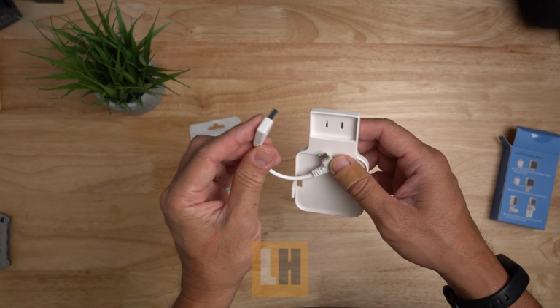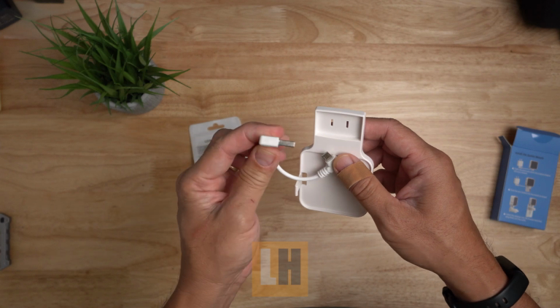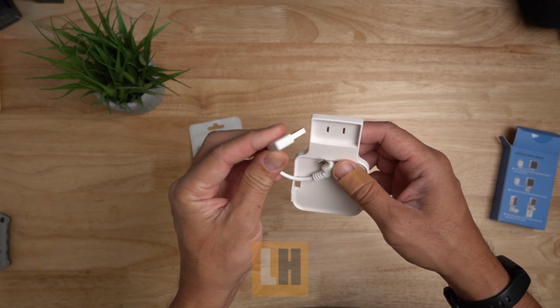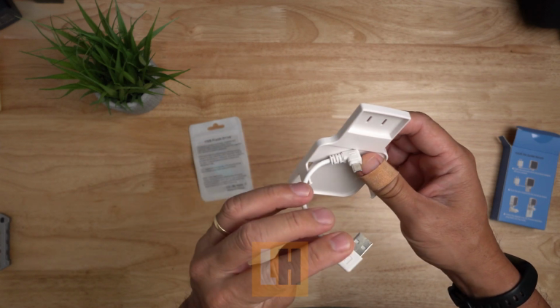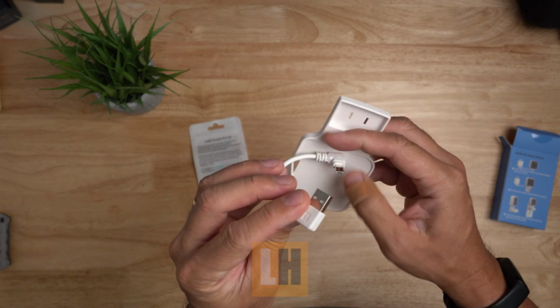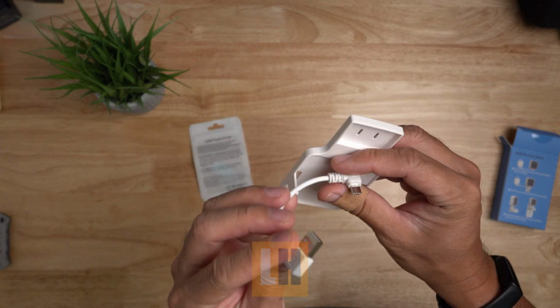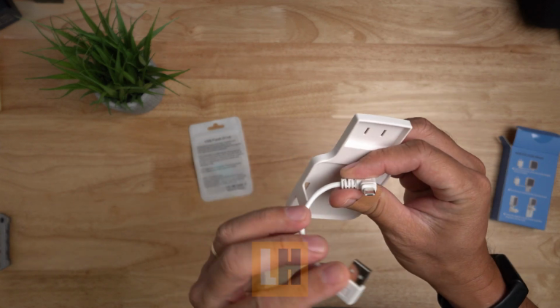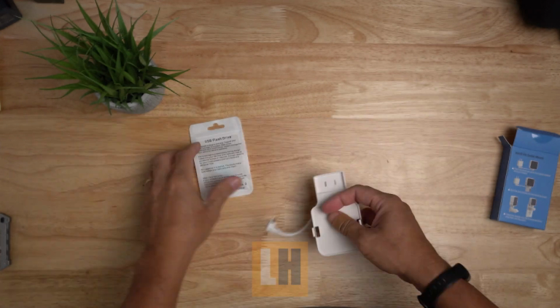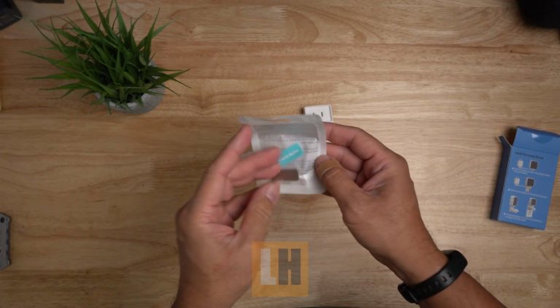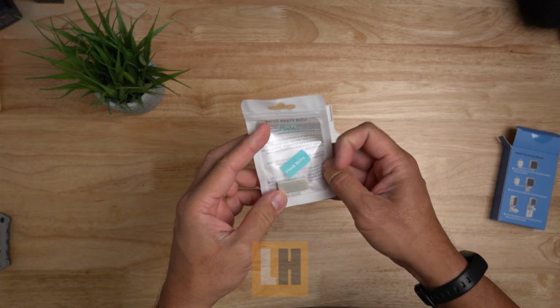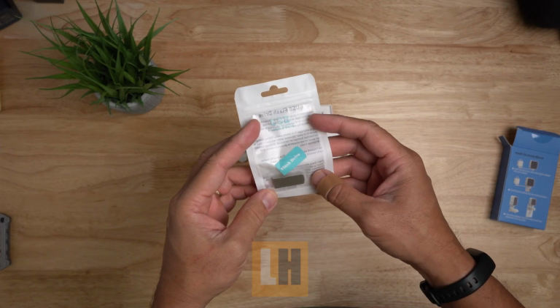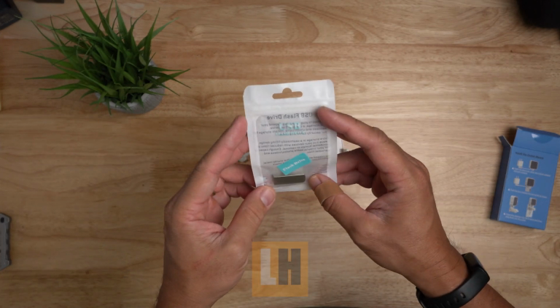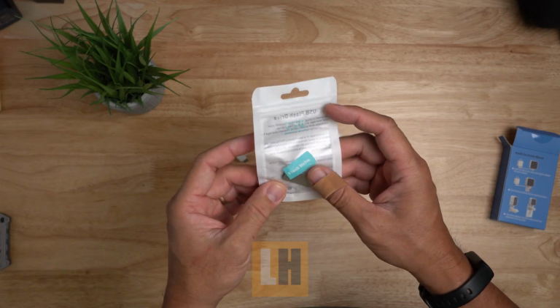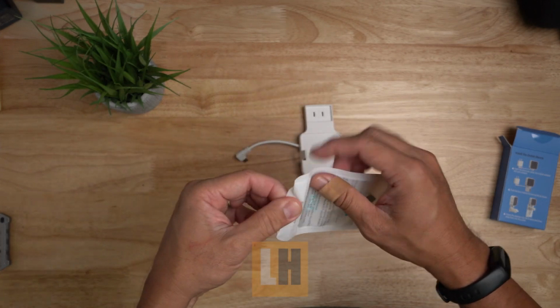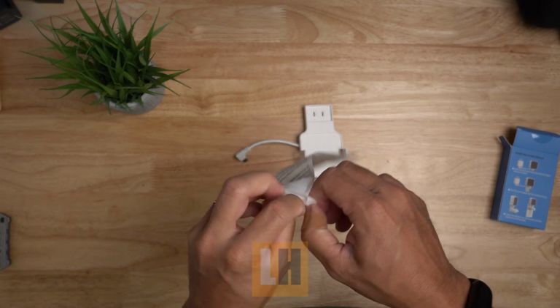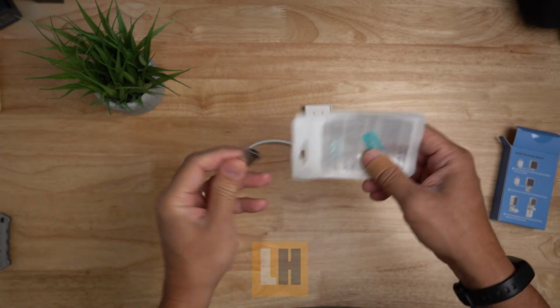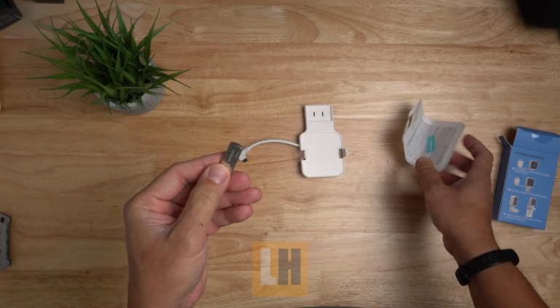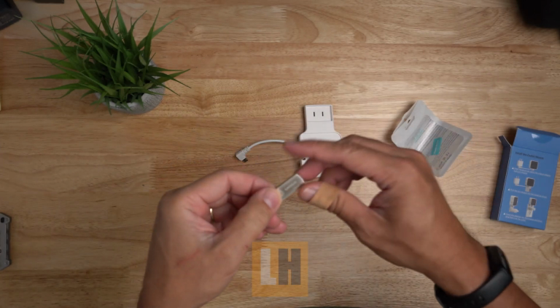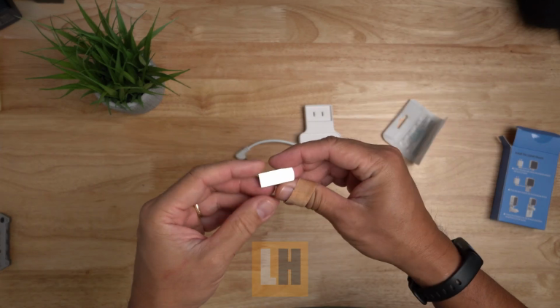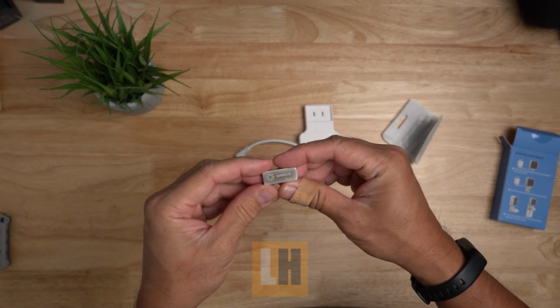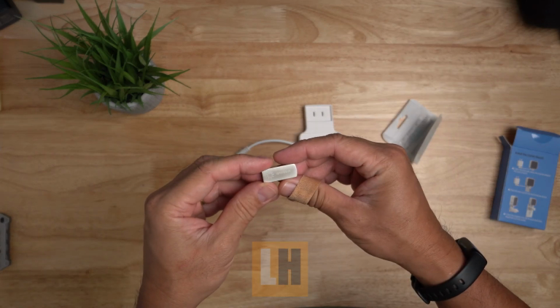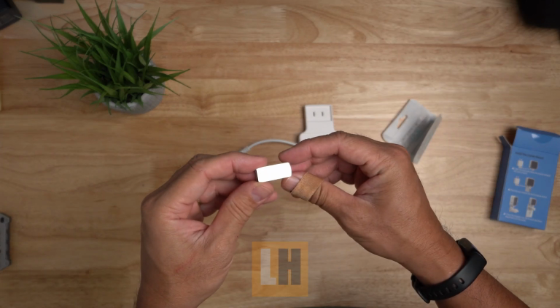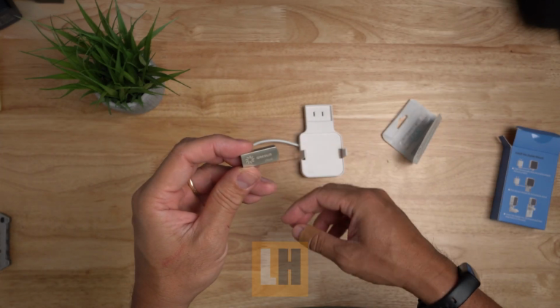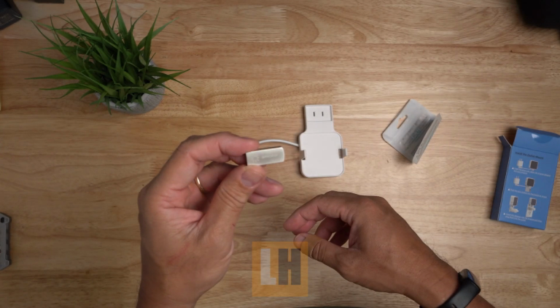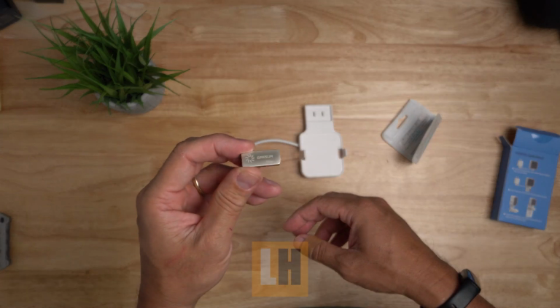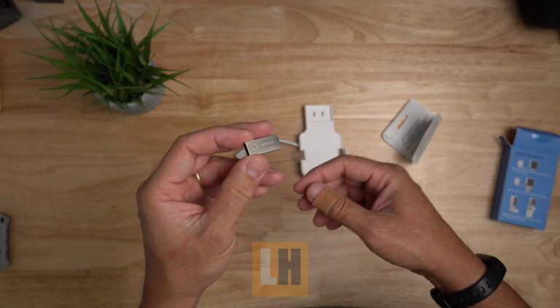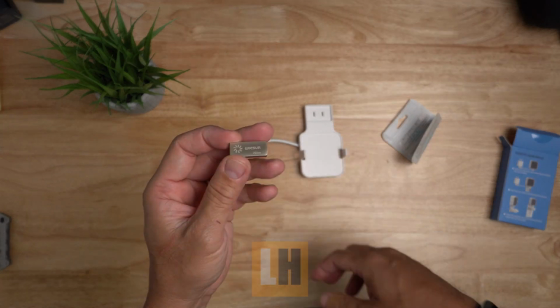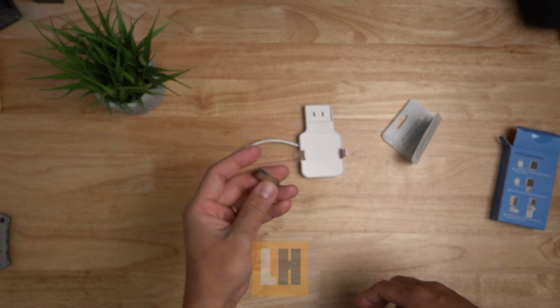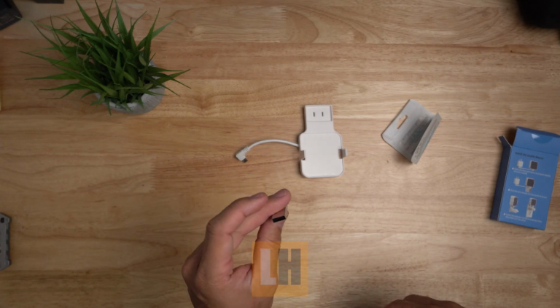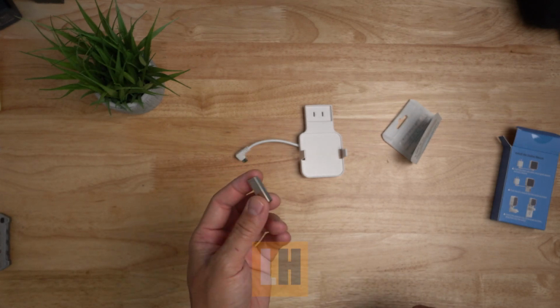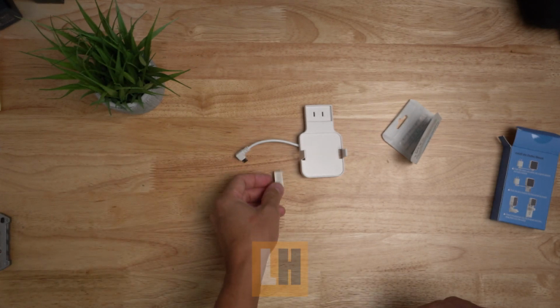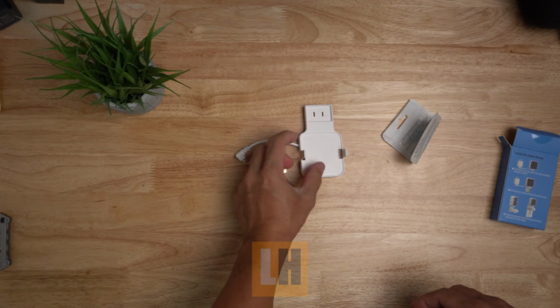It comes with a short angled micro USB cable, and this one also comes with a thumb drive so you can set the module to back up the footage from your Blink cameras. This is a 256 gigabyte thumb drive.